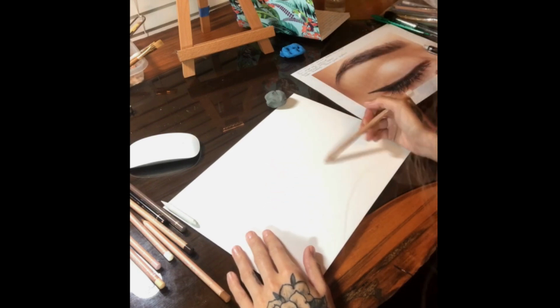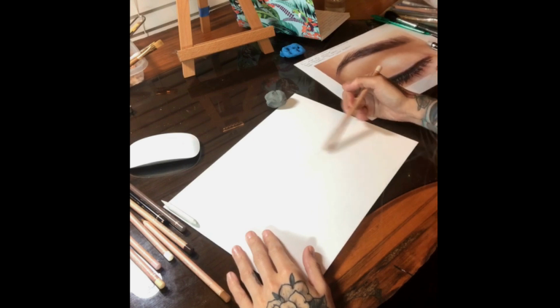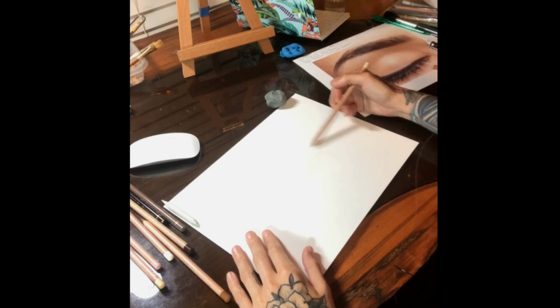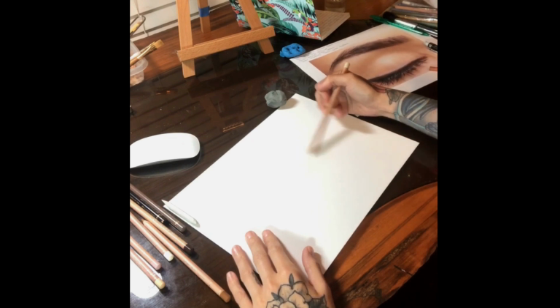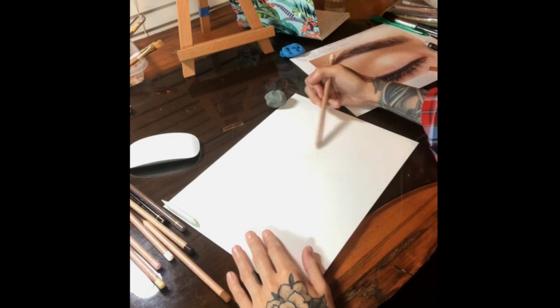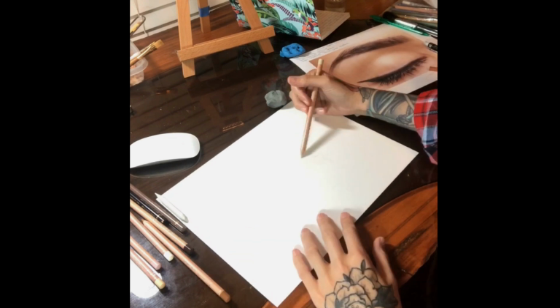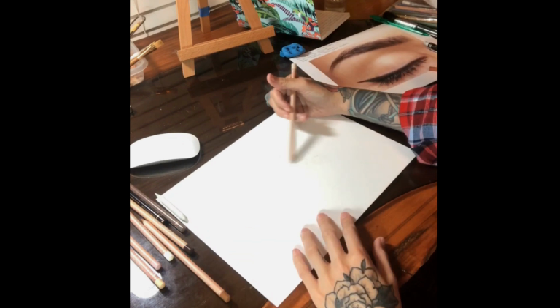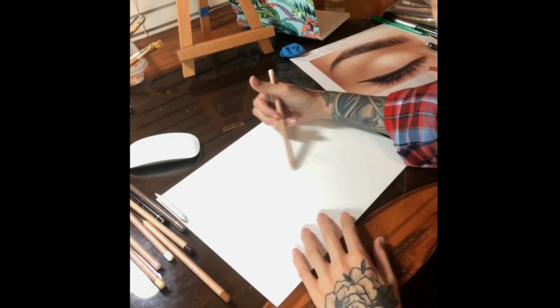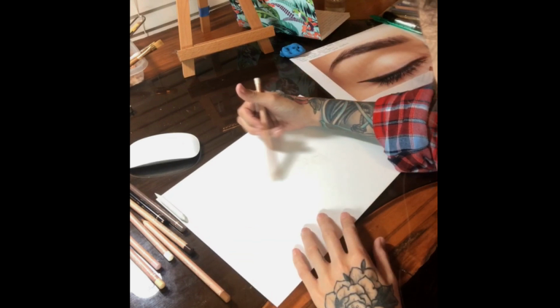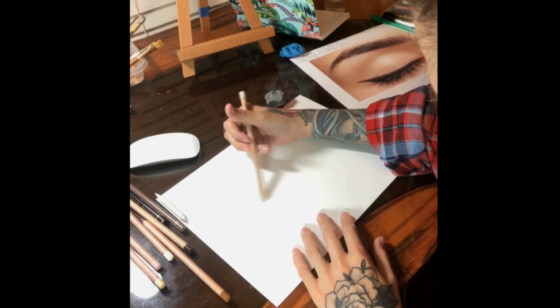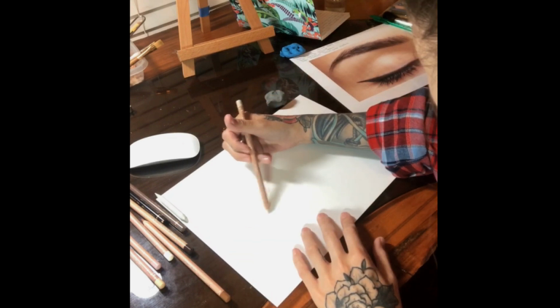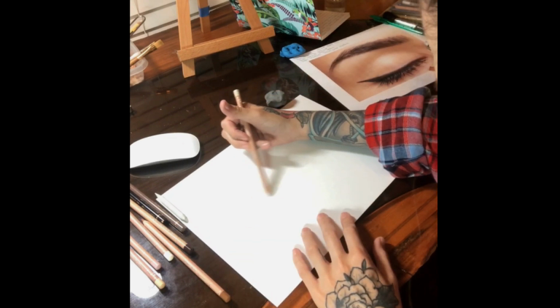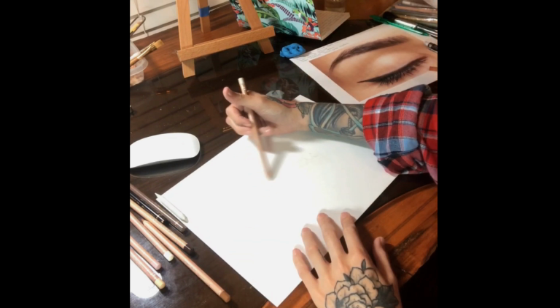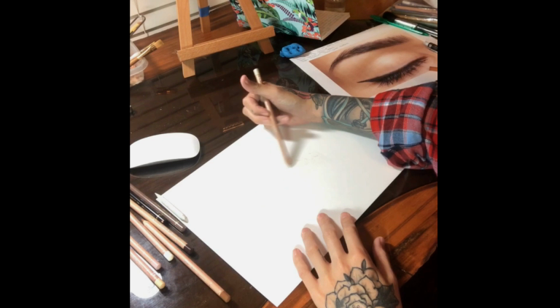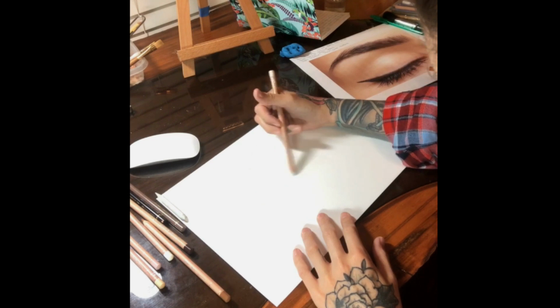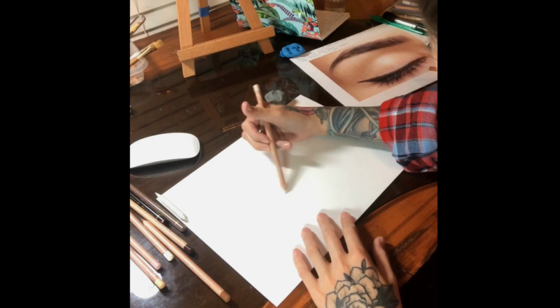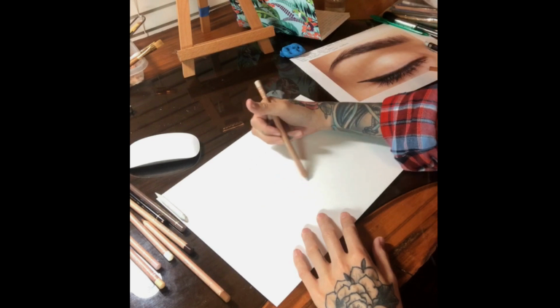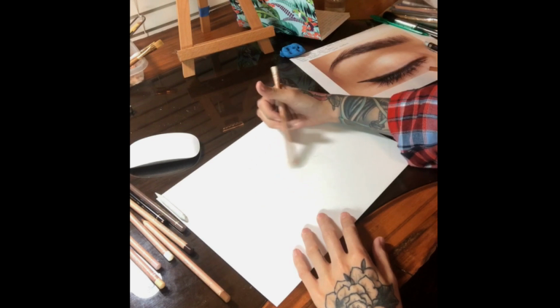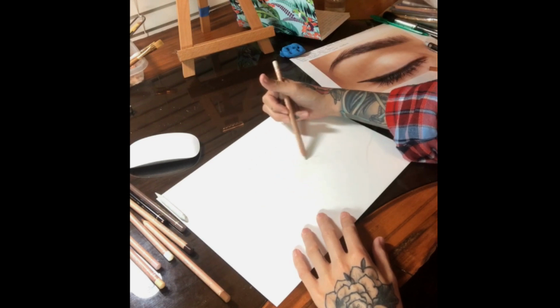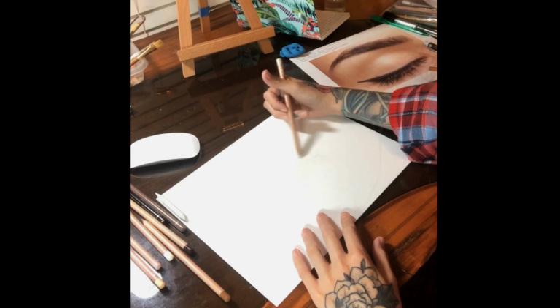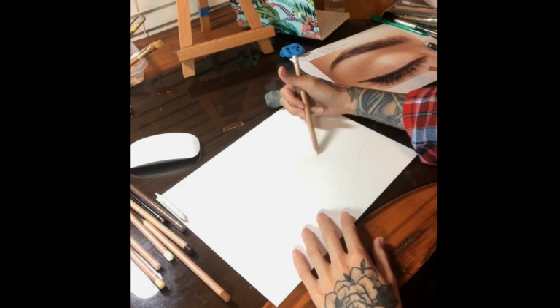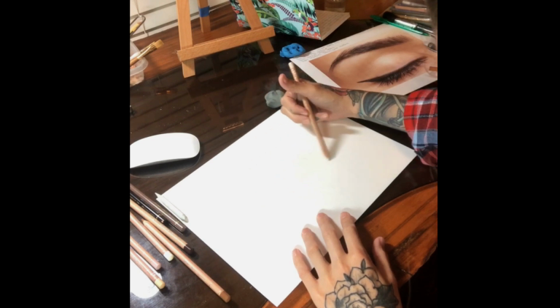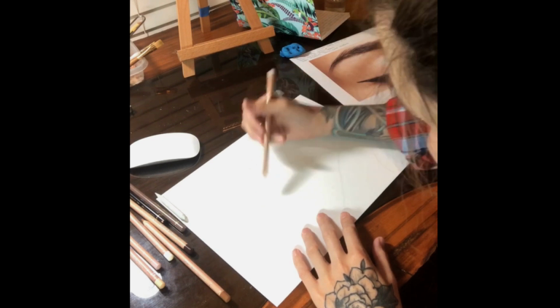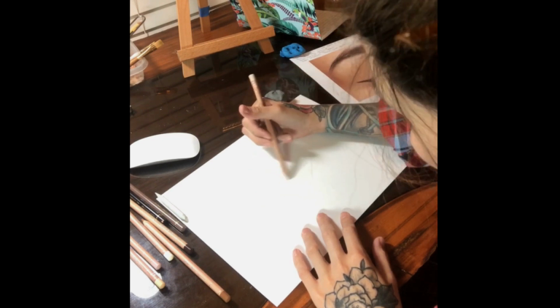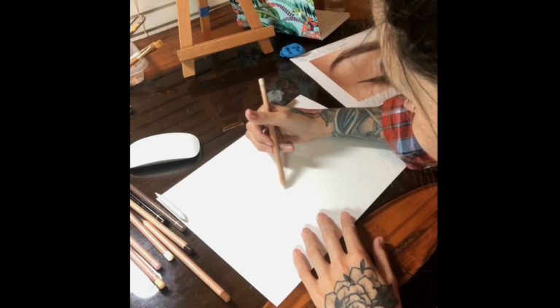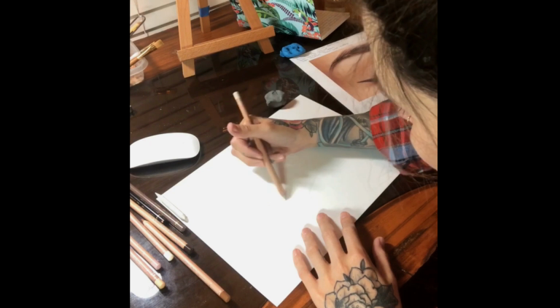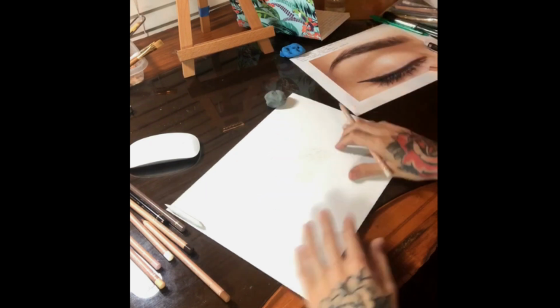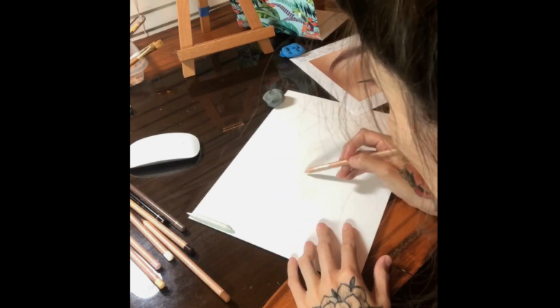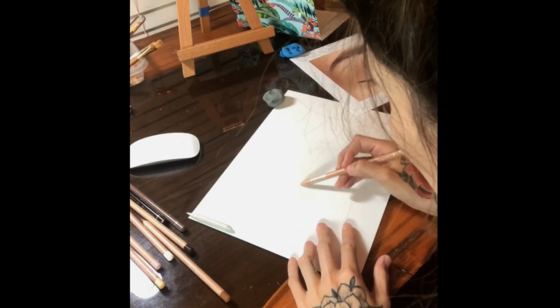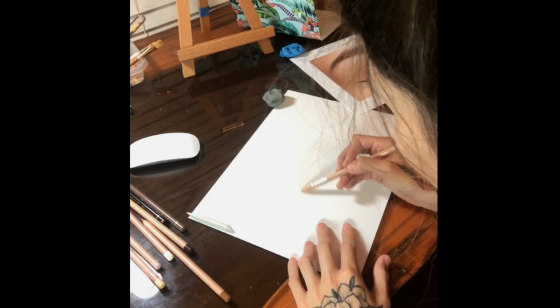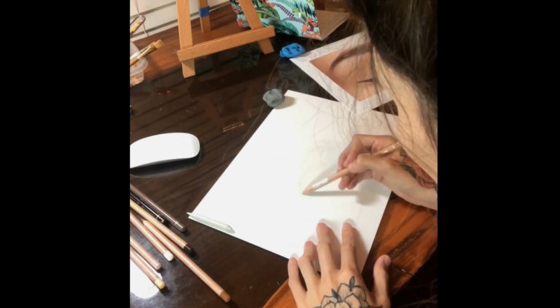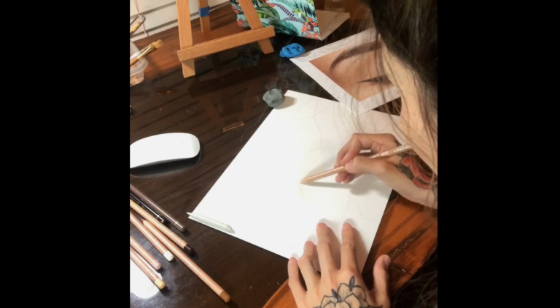After there's only a light image left, I take Raw Umber 10% and go over the entire image. I do this a couple of times, changing the direction of my pencil so that the color goes into the tooth of the surface. Remember, these are light layers. We are not burnishing yet.